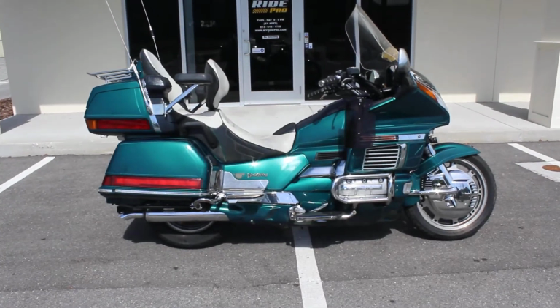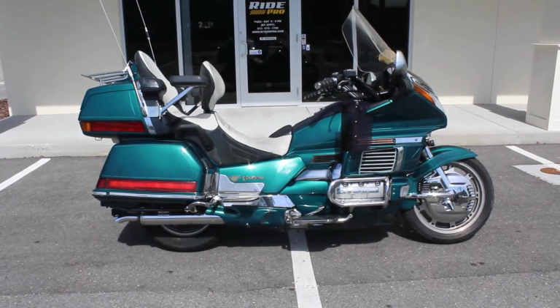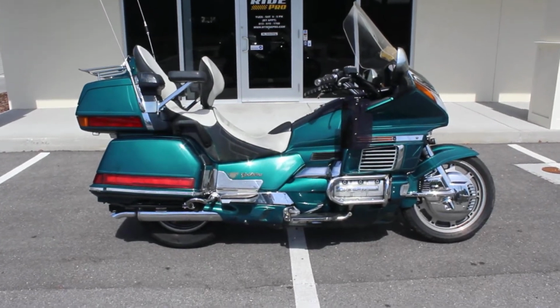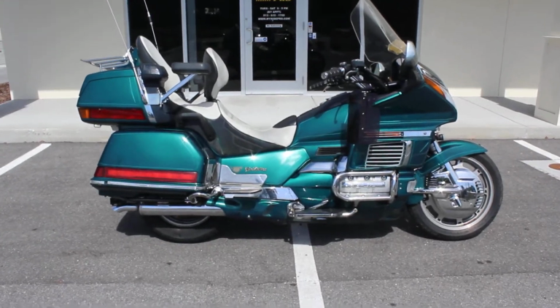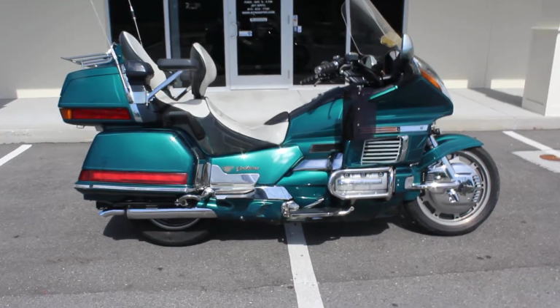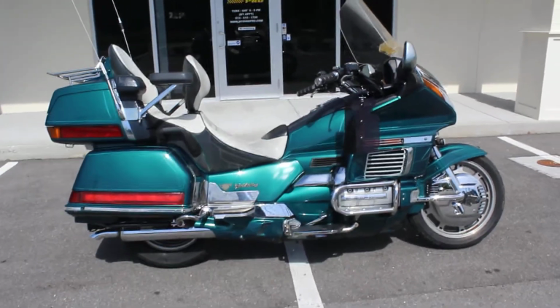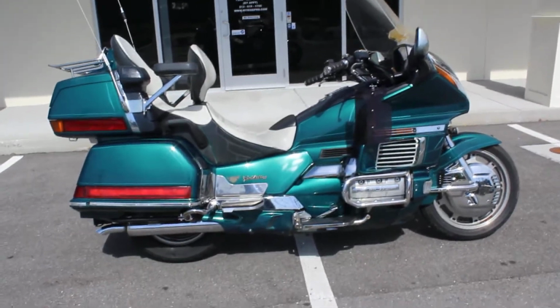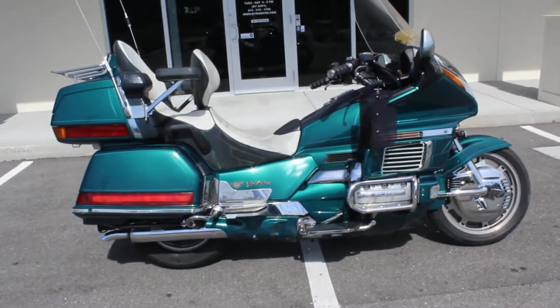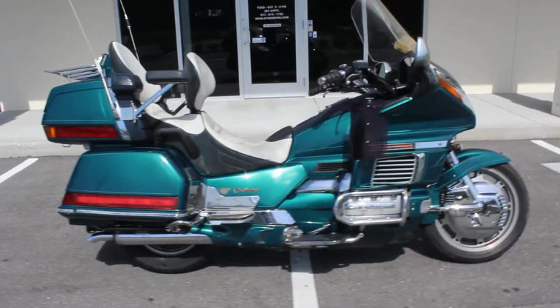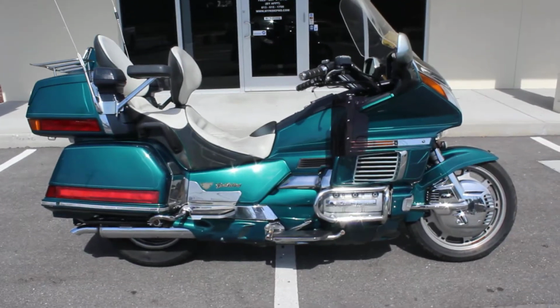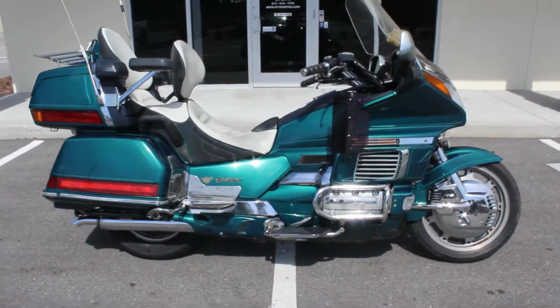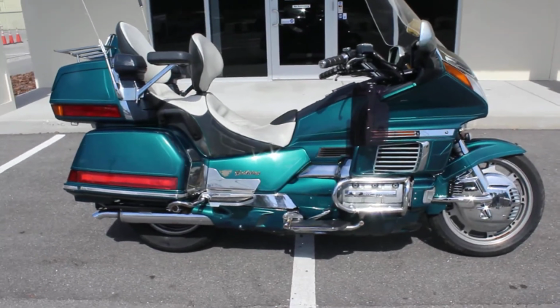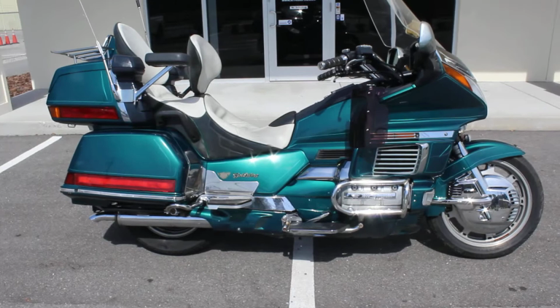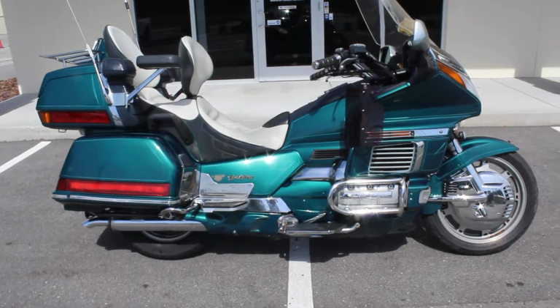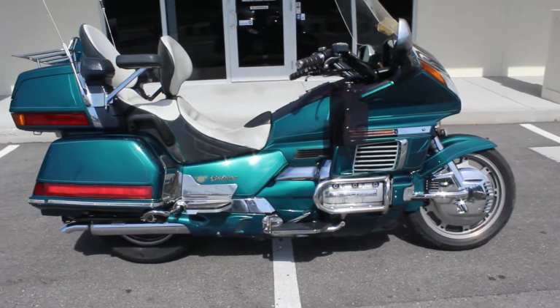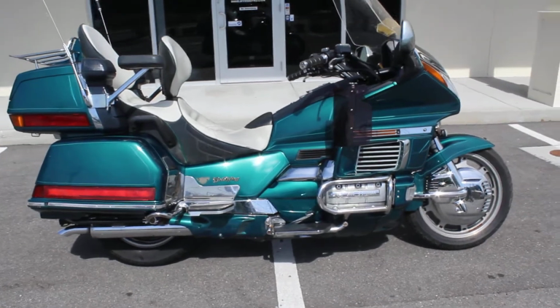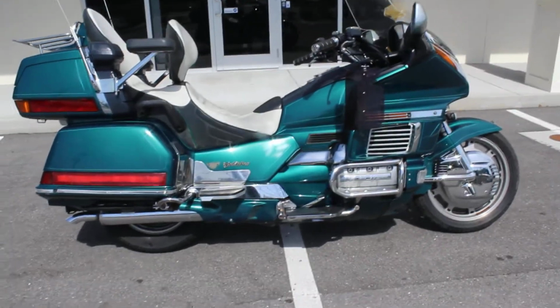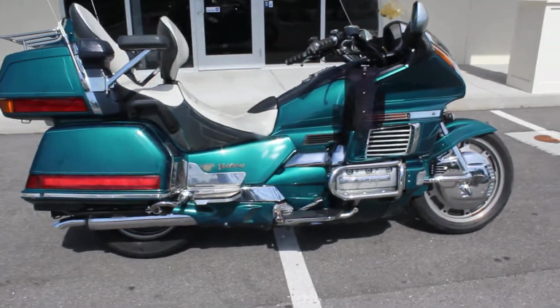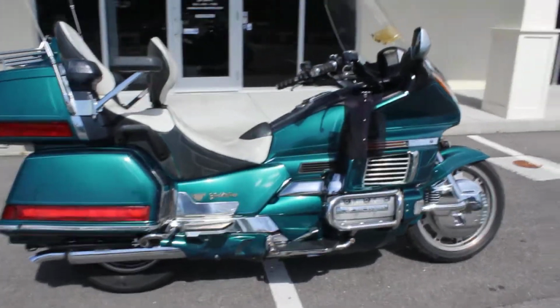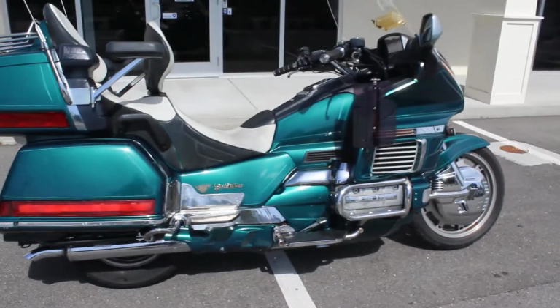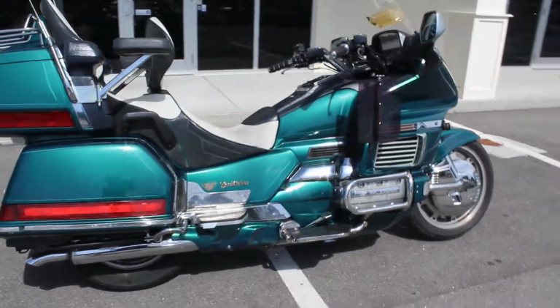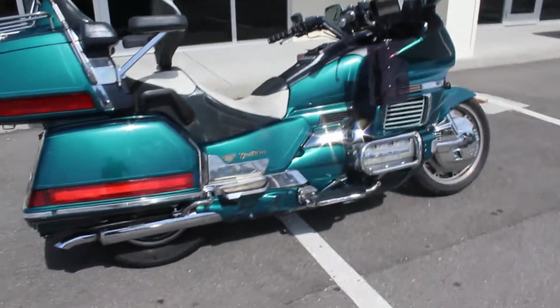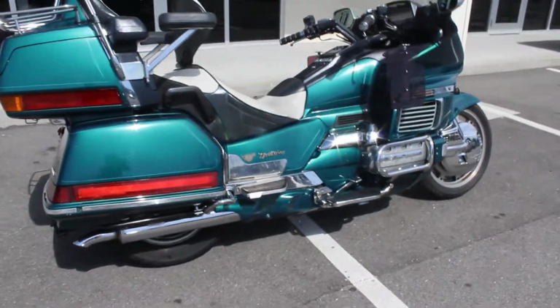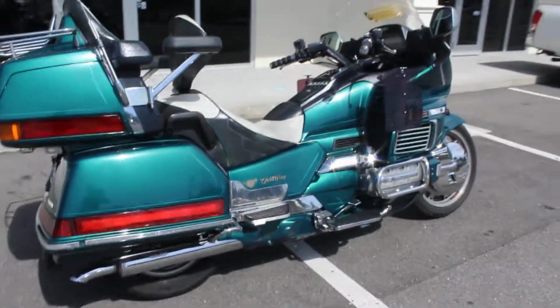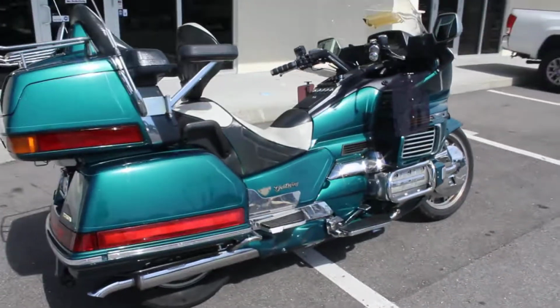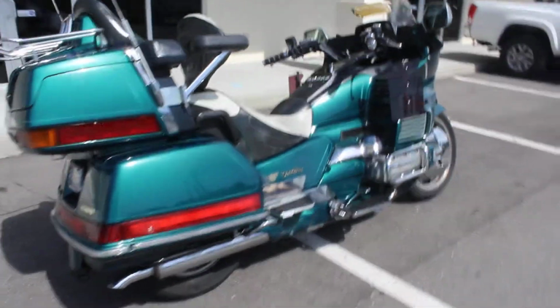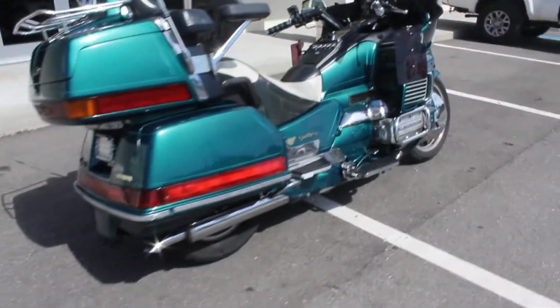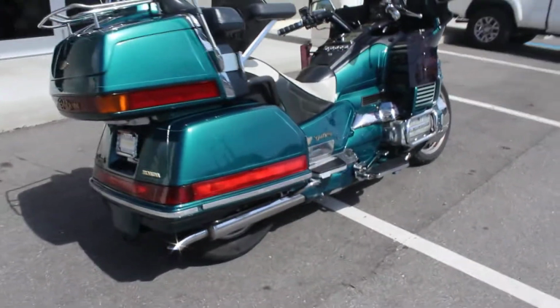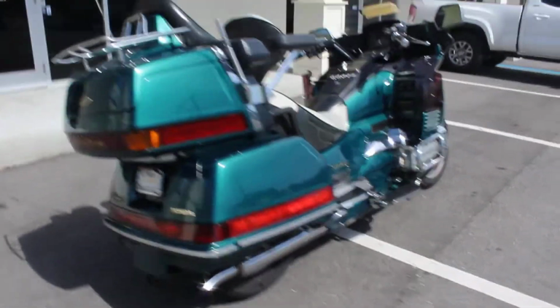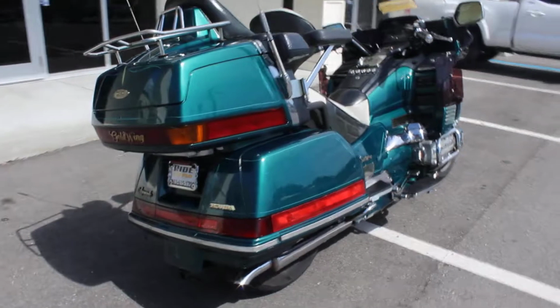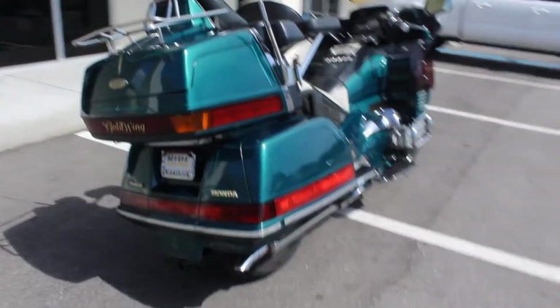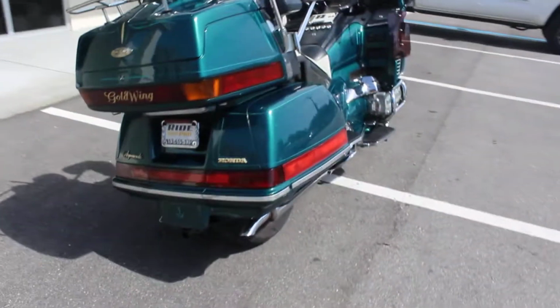Hey guys, RidePro back again with another bike for sale. Today we have a 1995 Honda Goldwing Aspencade.